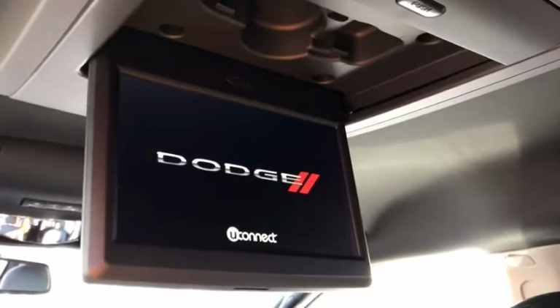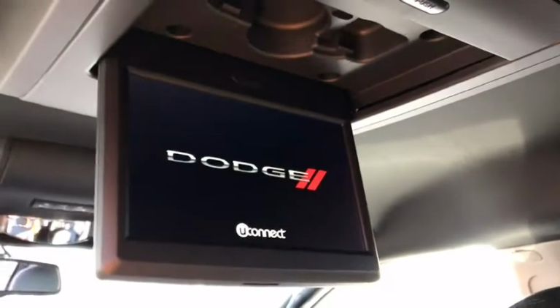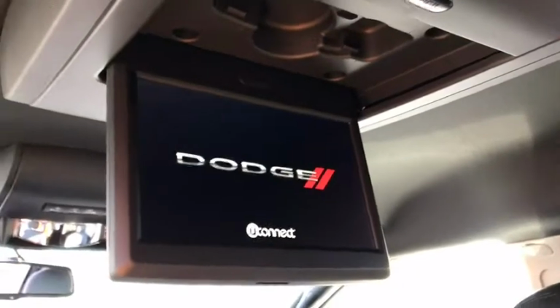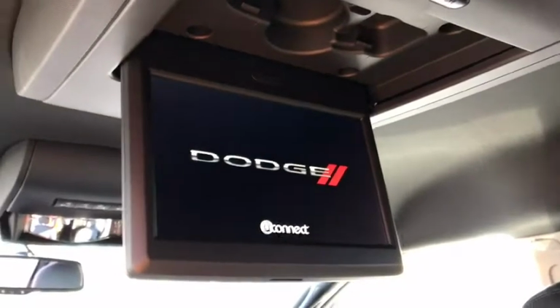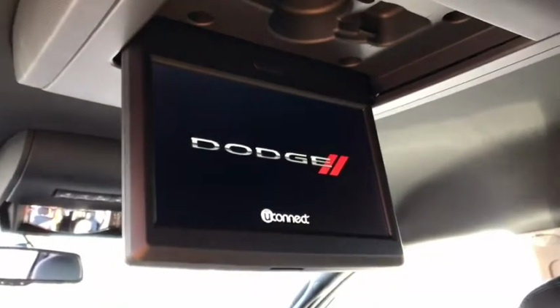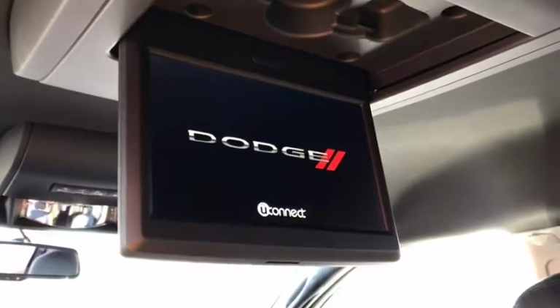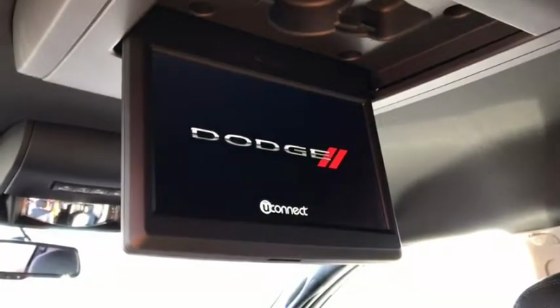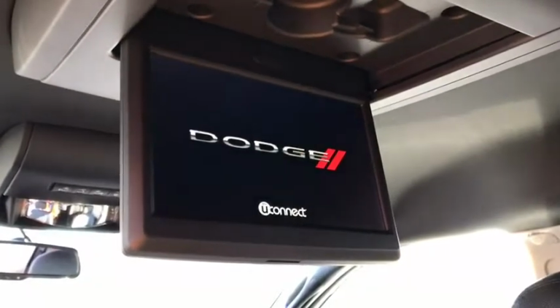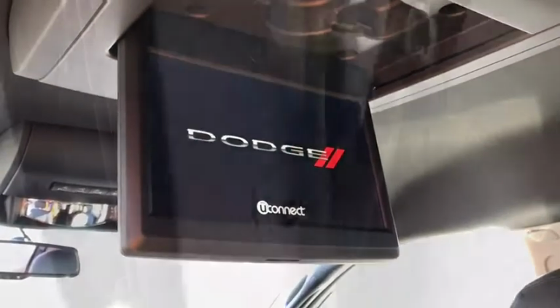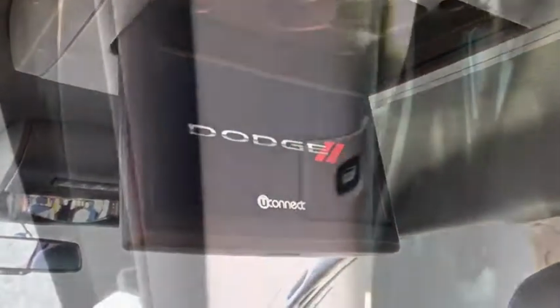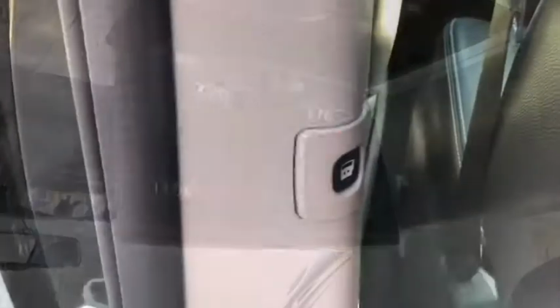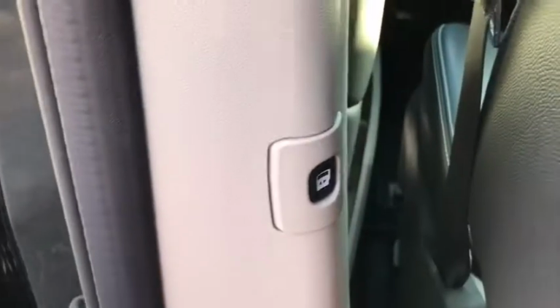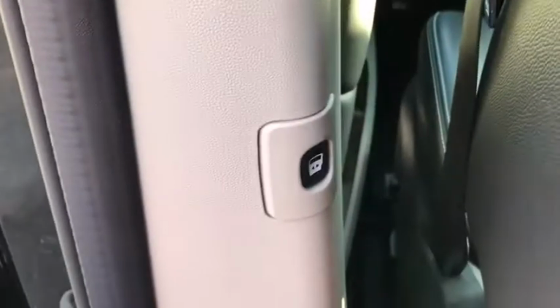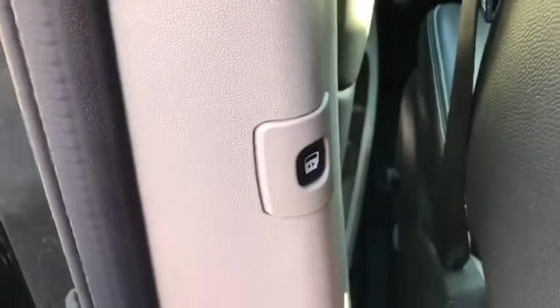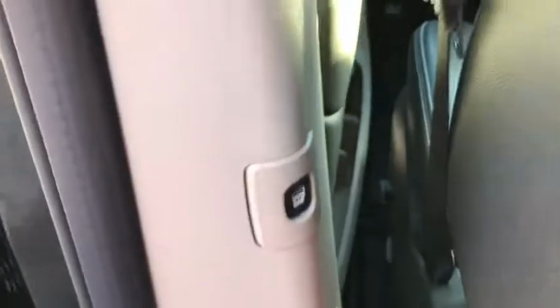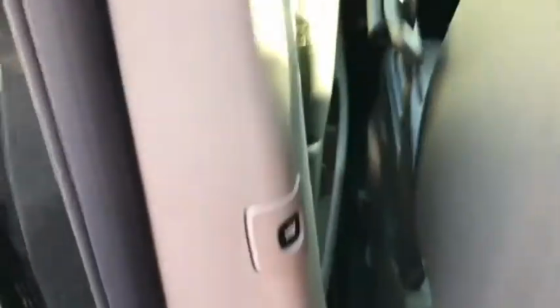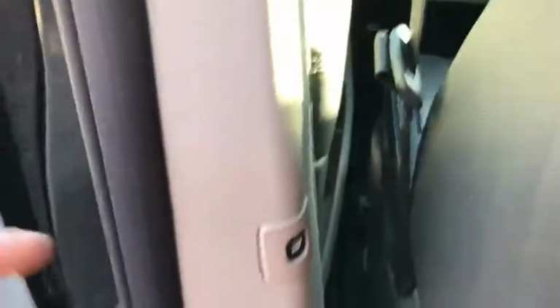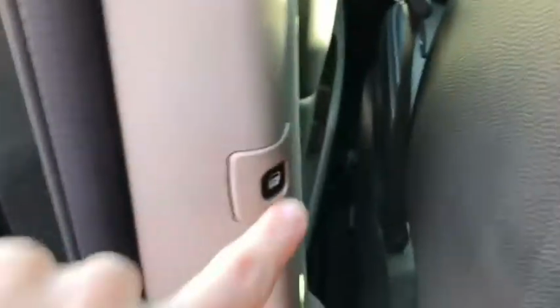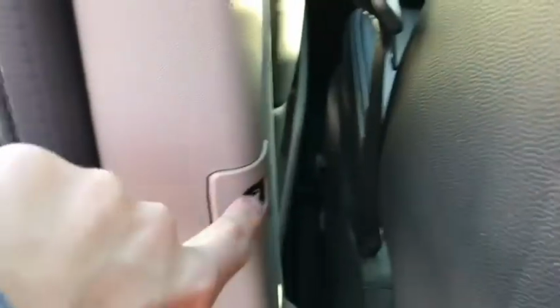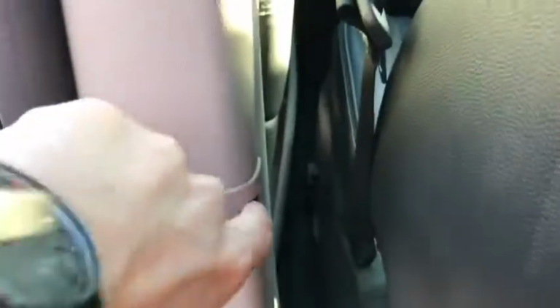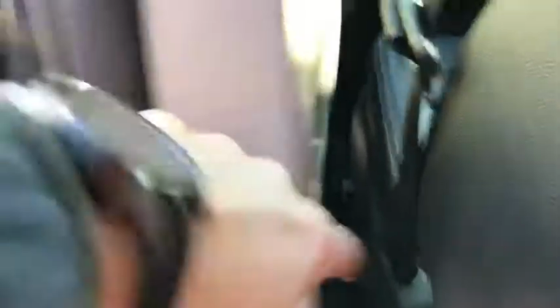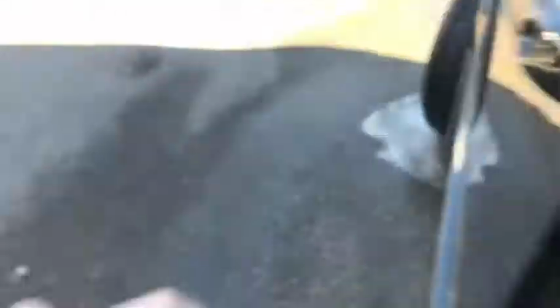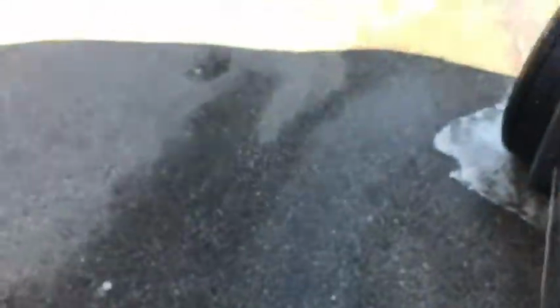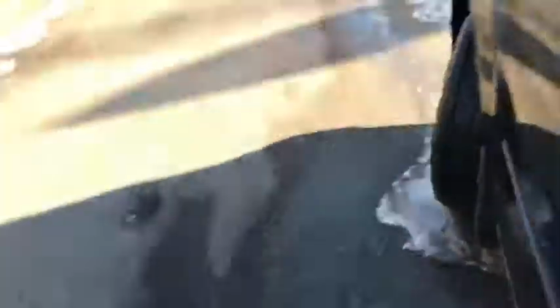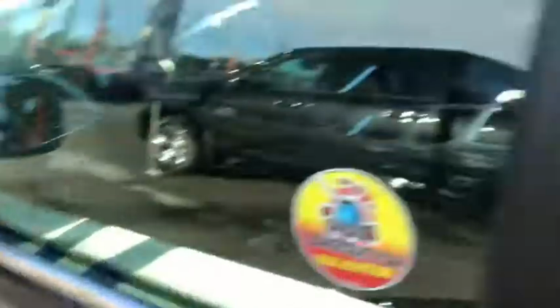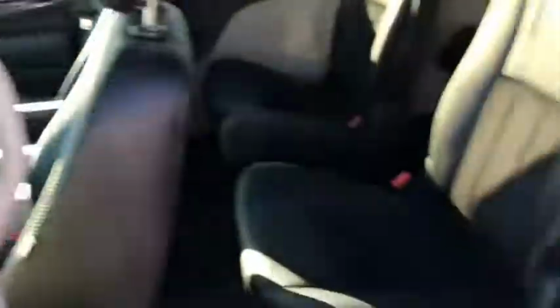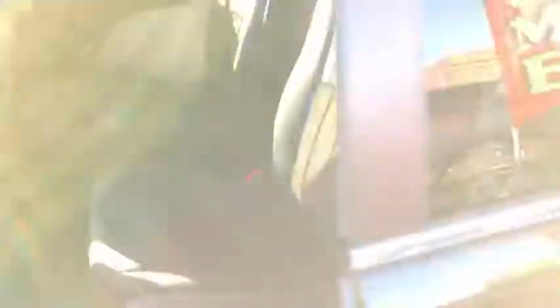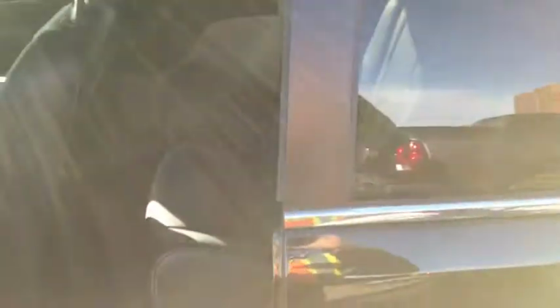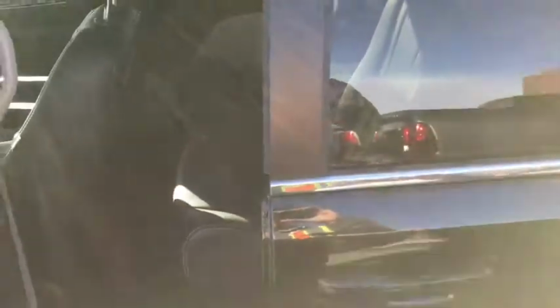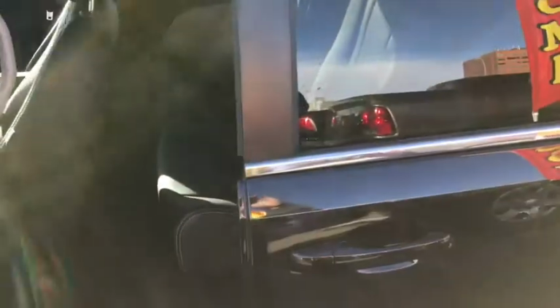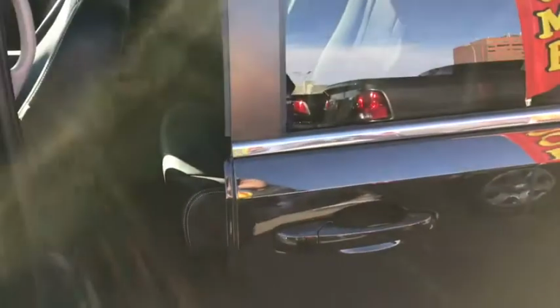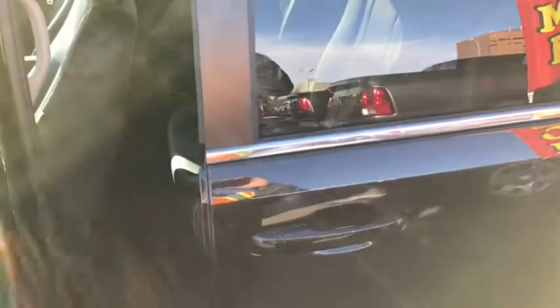Perfect for a long road trip, keeping everyone nice and happy. And again, the power door — you just push the button and it closes on its own.